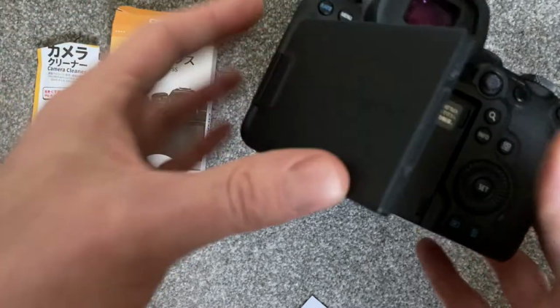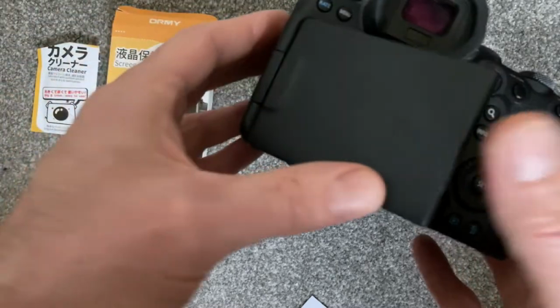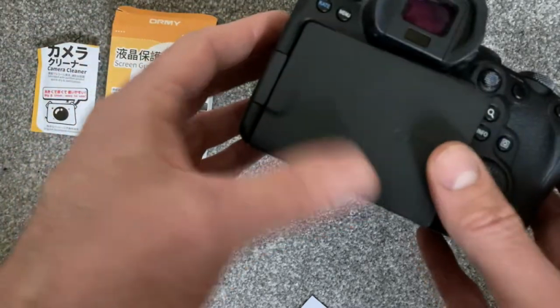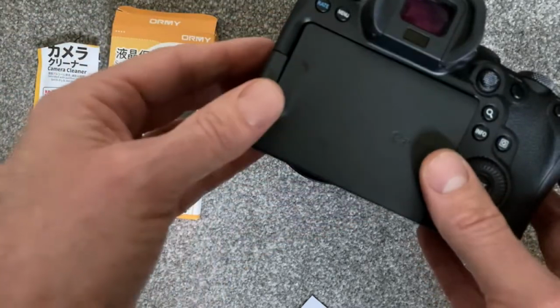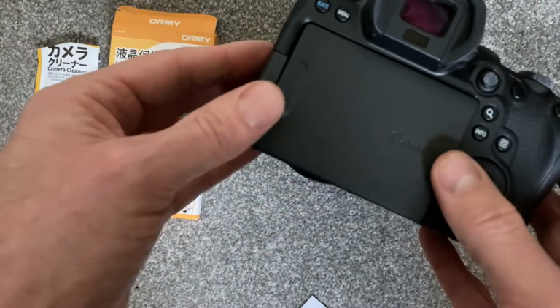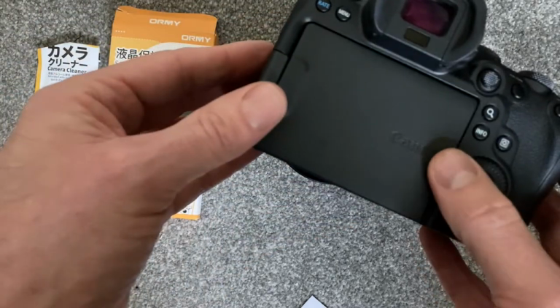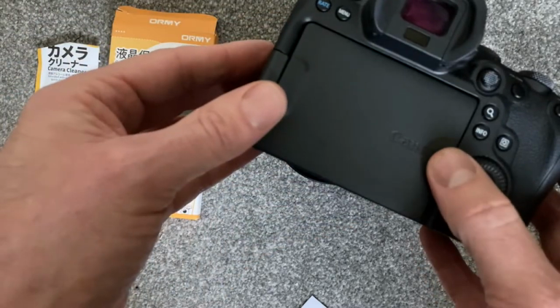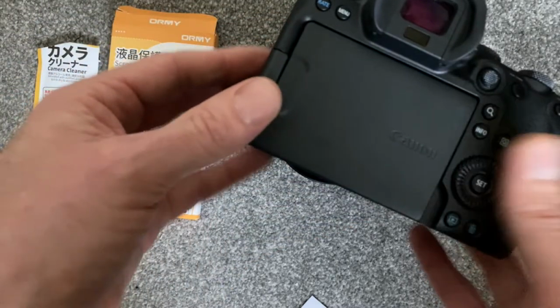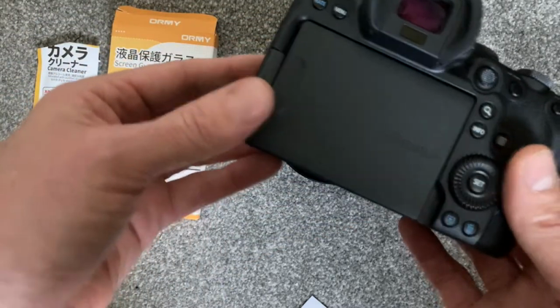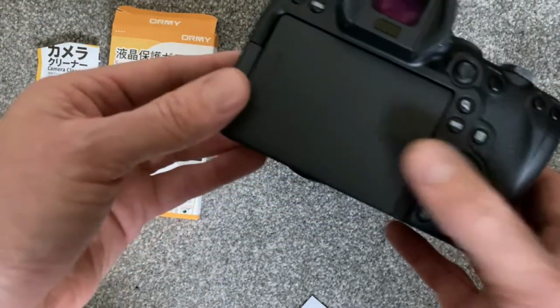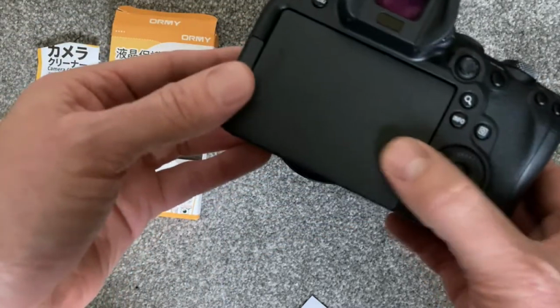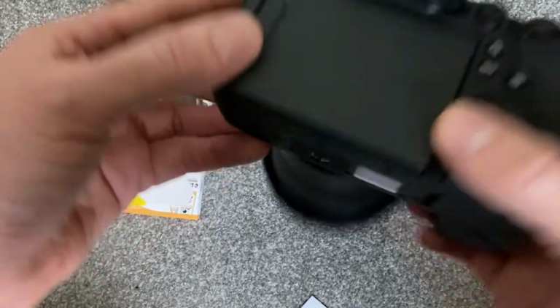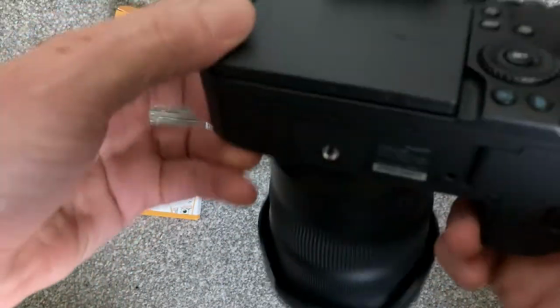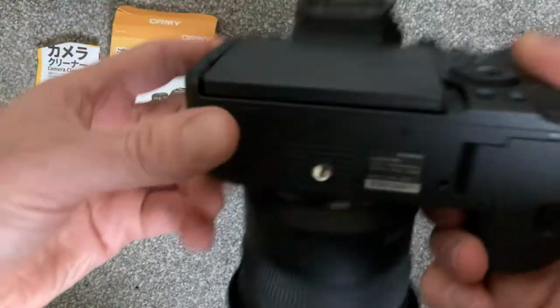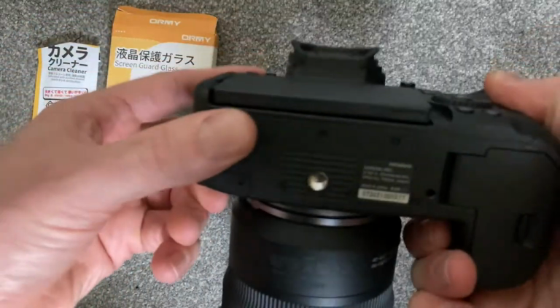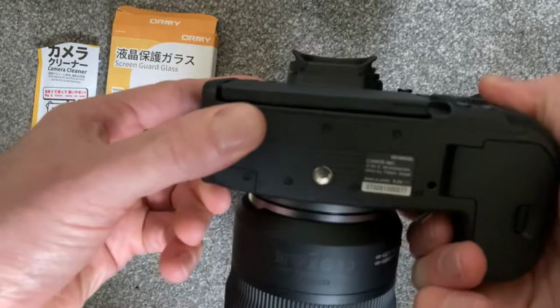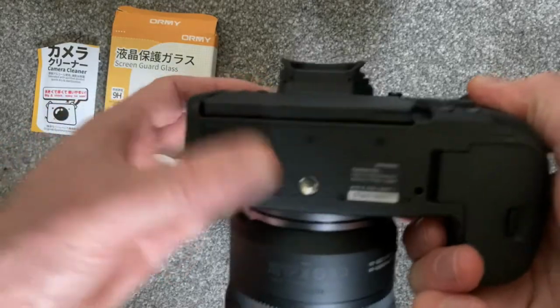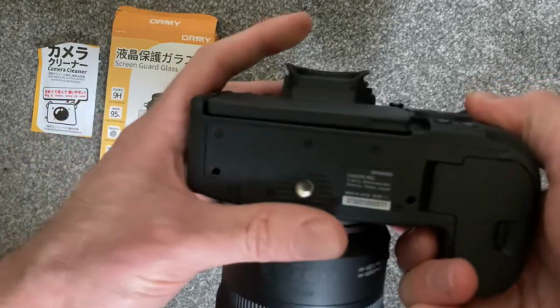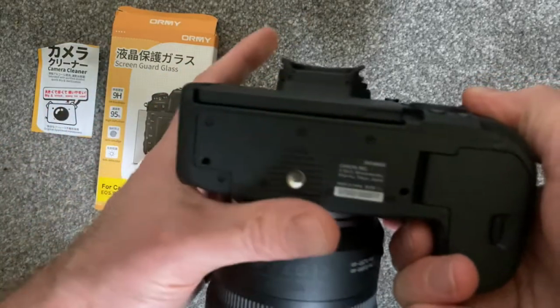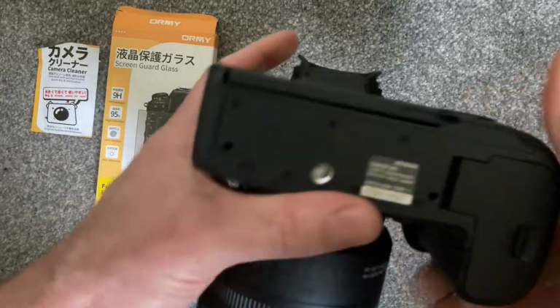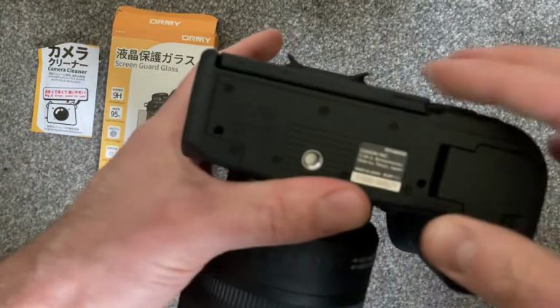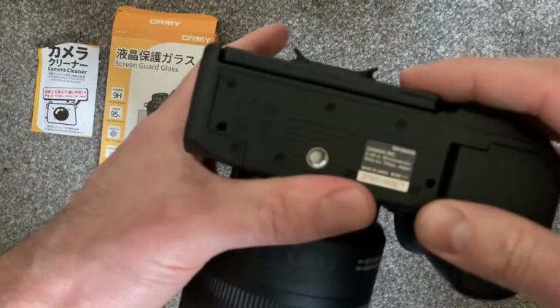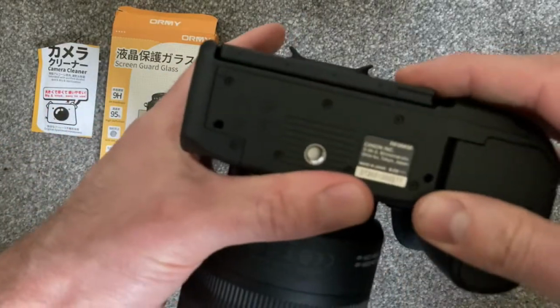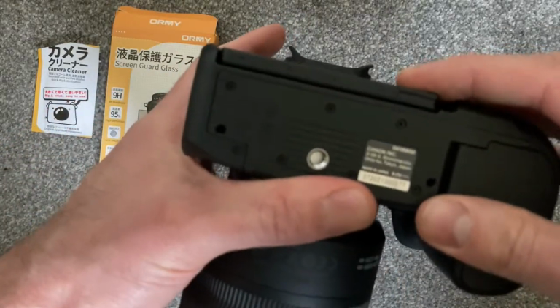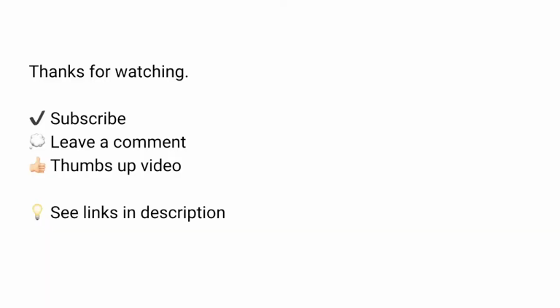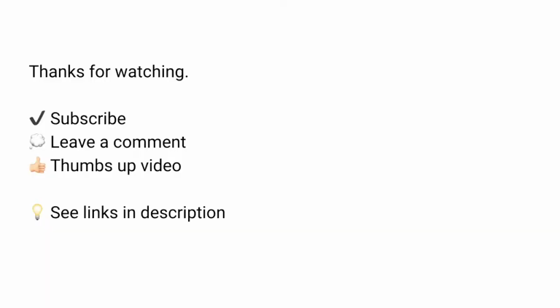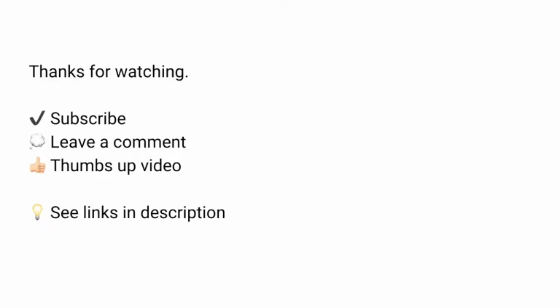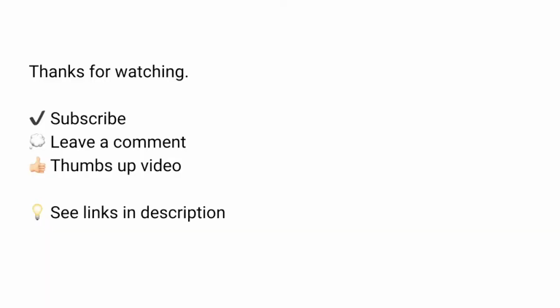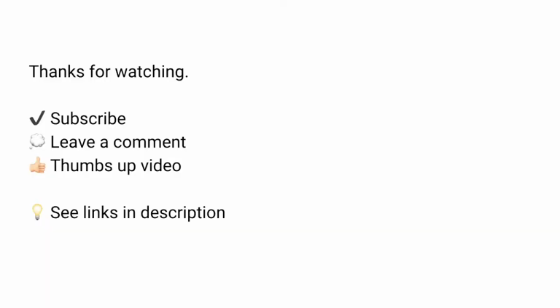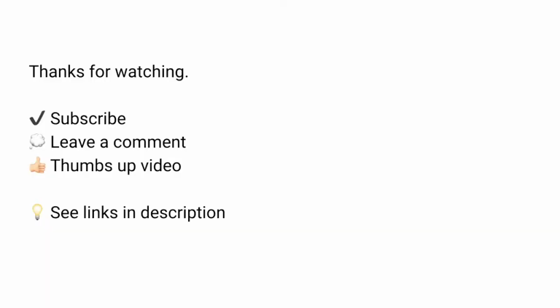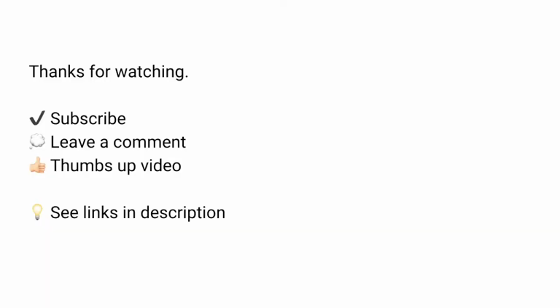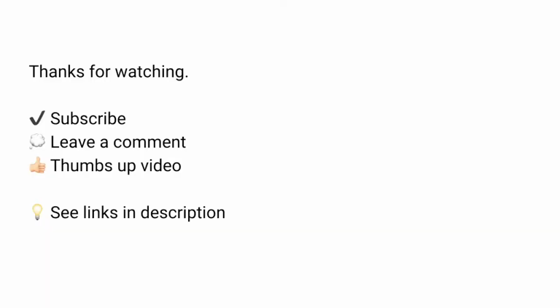I've shared the link below to the thin screen protector that I've used in this video. Okay, stay sharp and I'll see you in the next one.